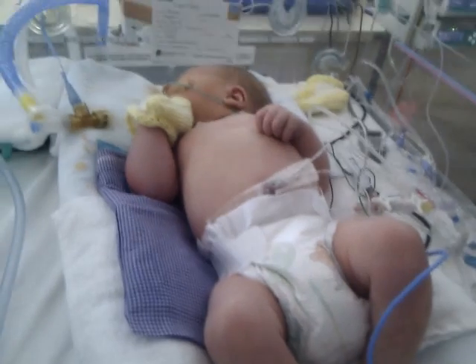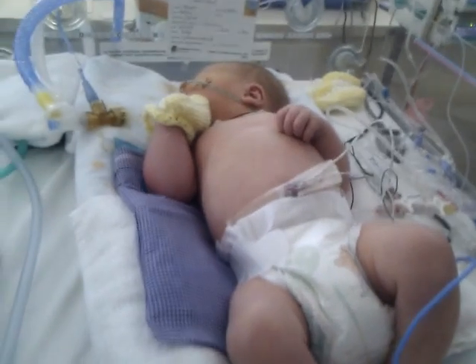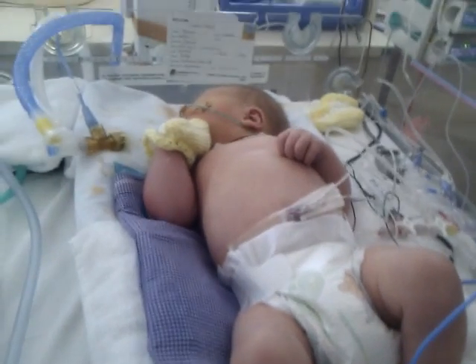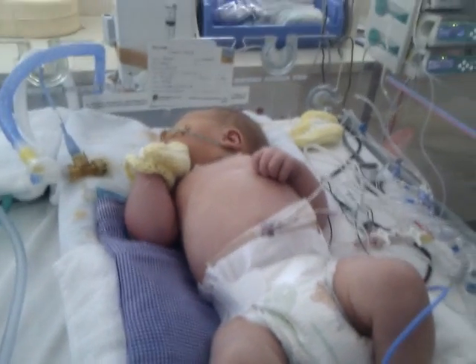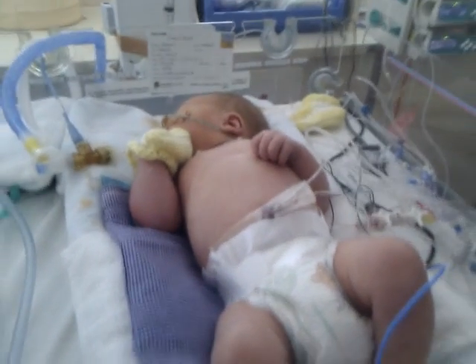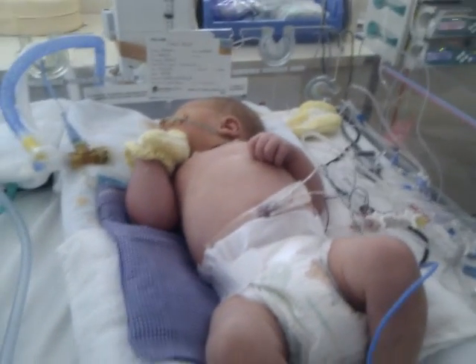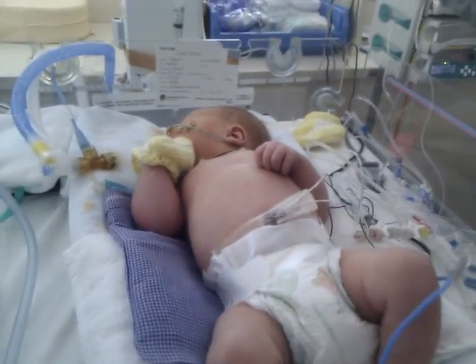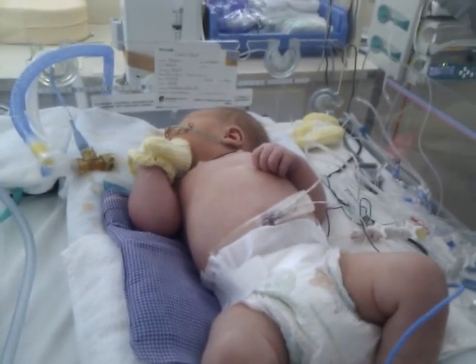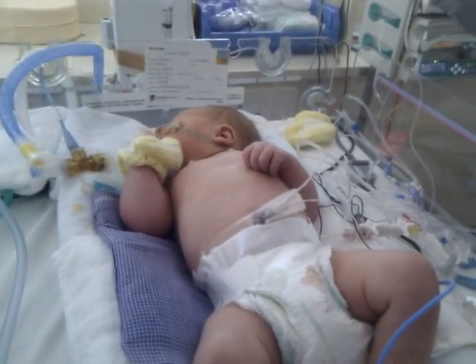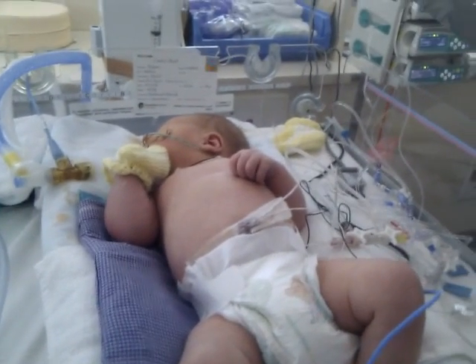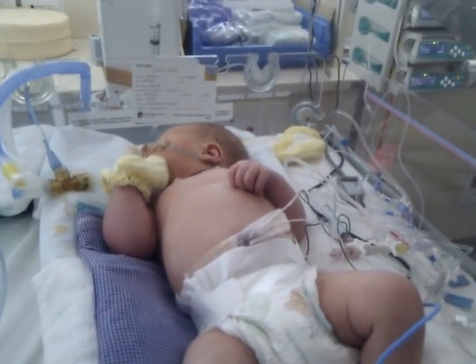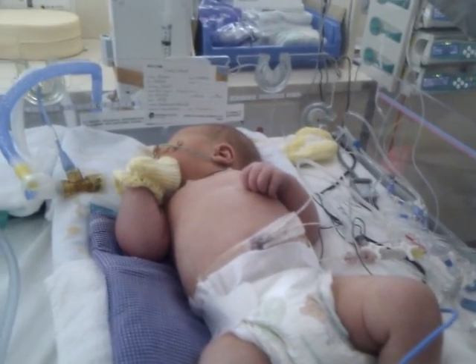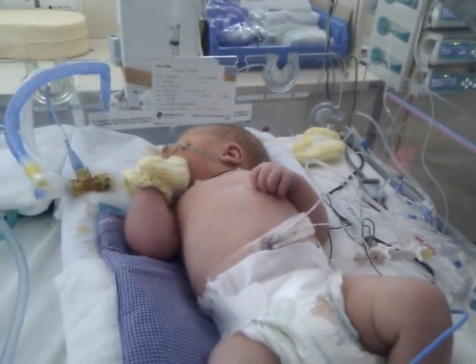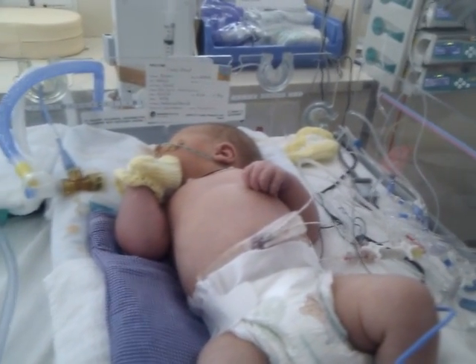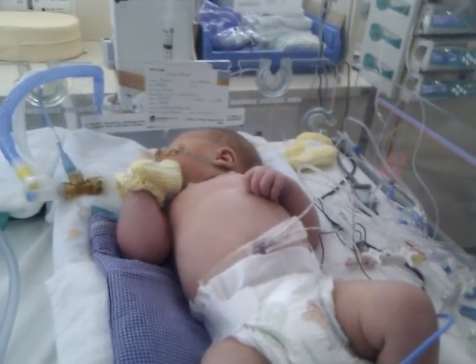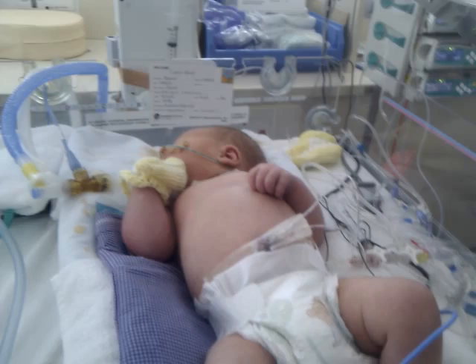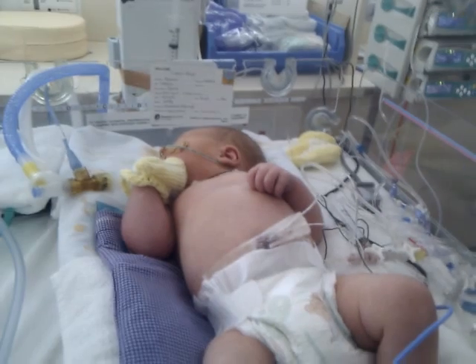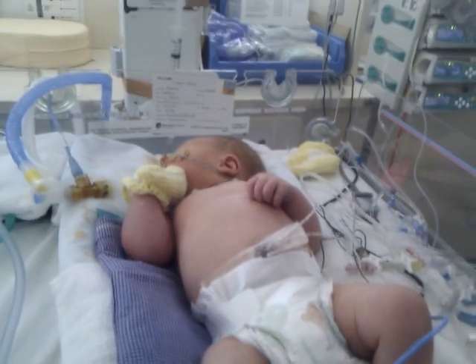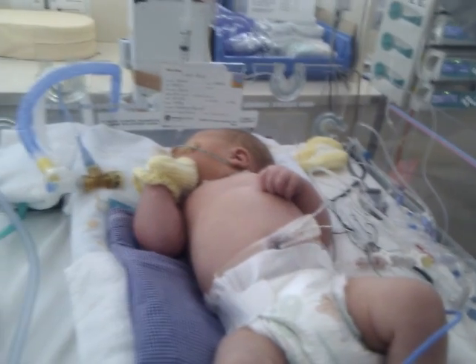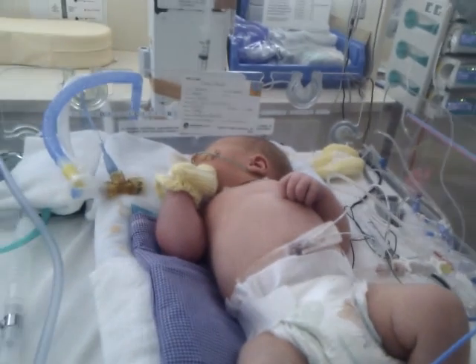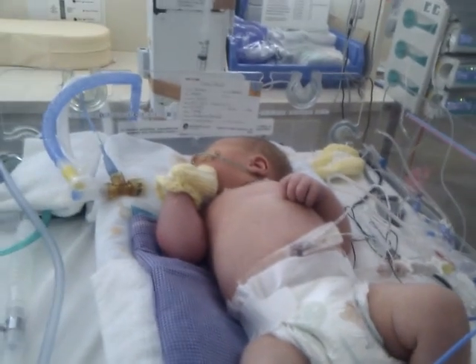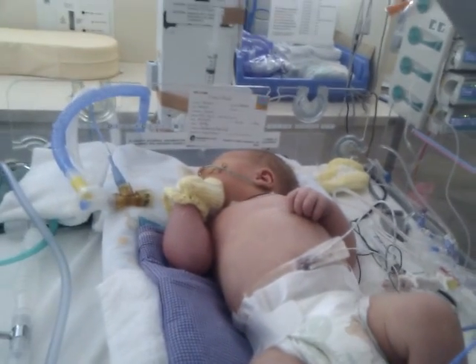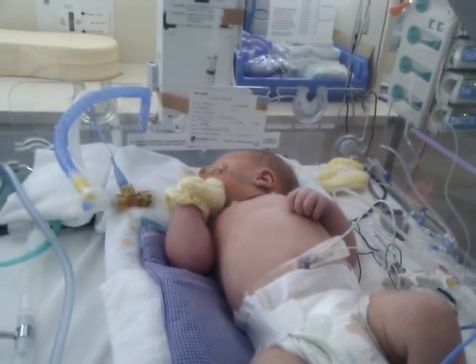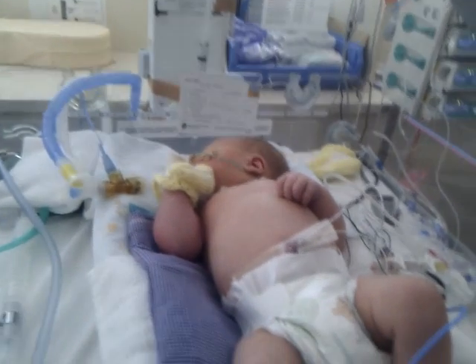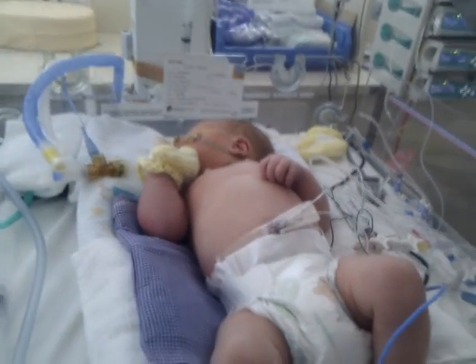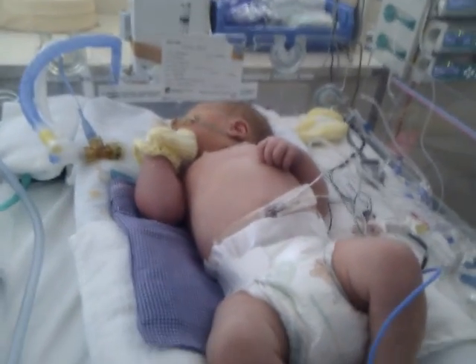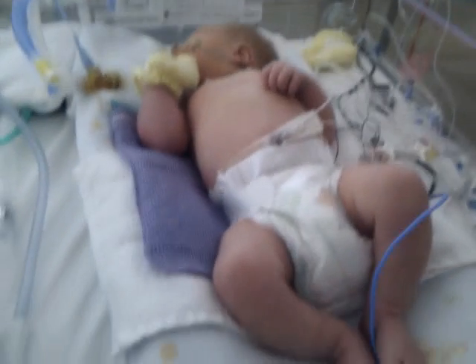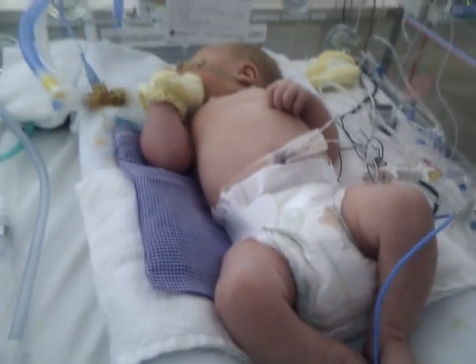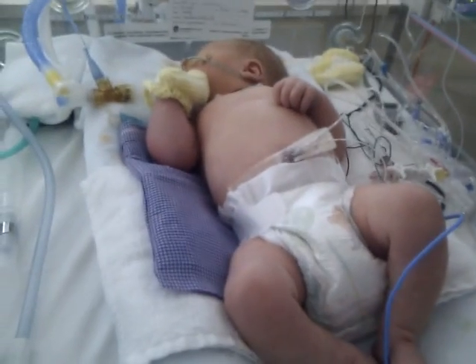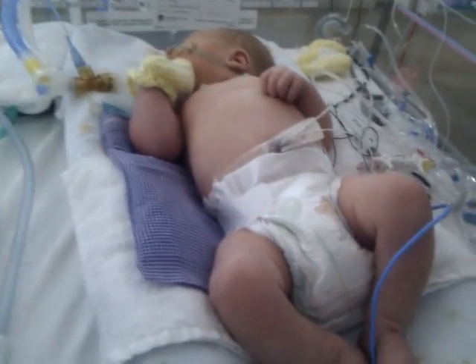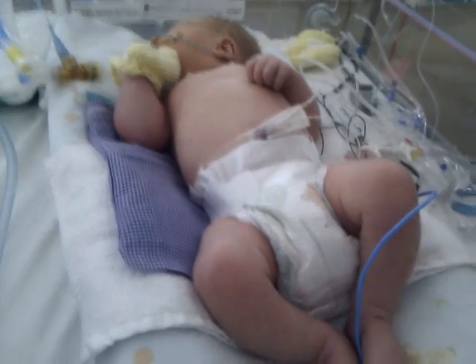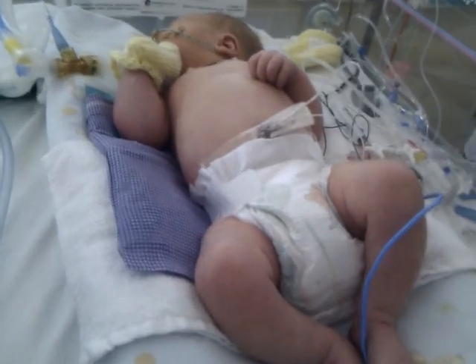All functioning well. His saturation — I just suctioned him out again — he's got a hundred. He's got a good pulse, so everything is looking so good.